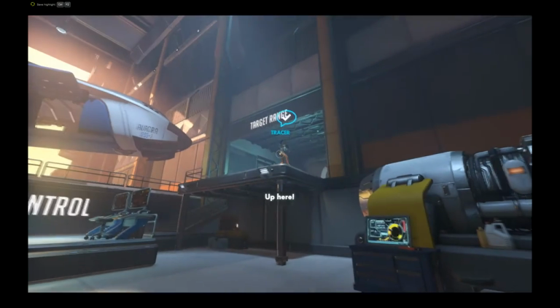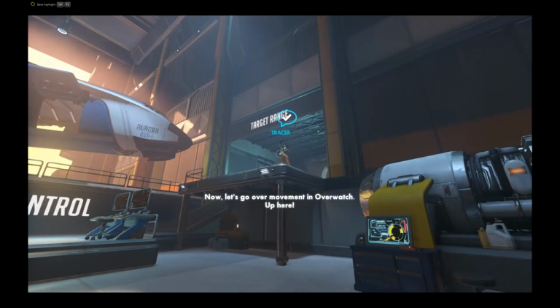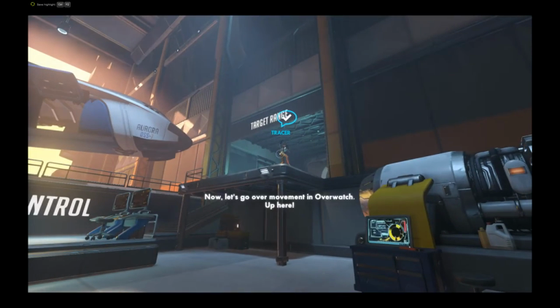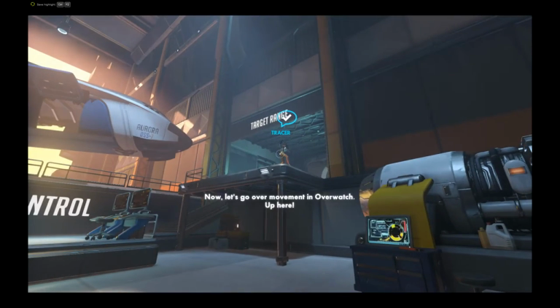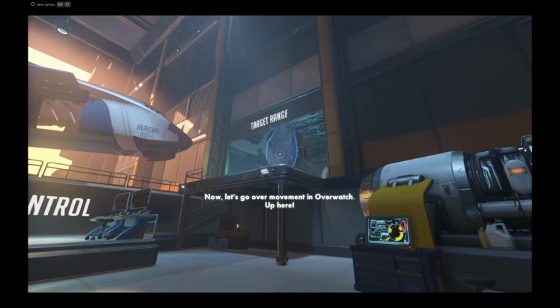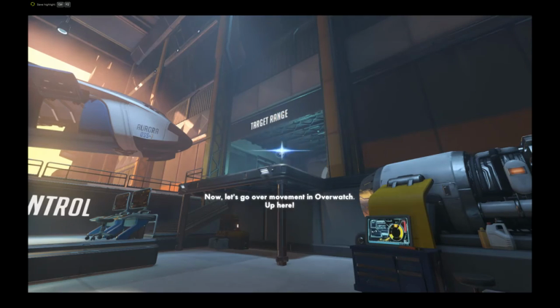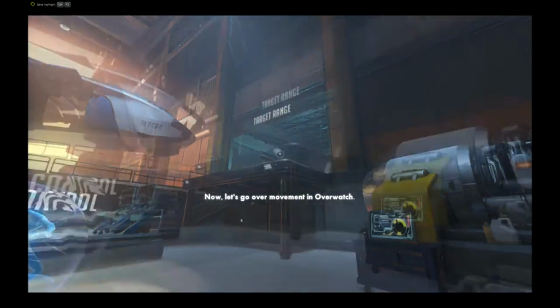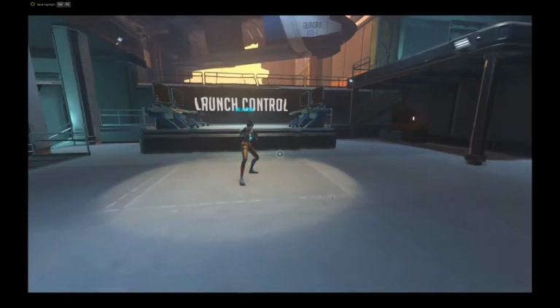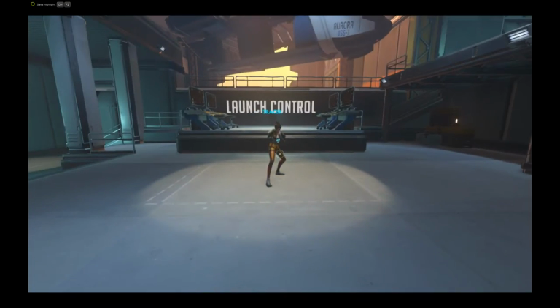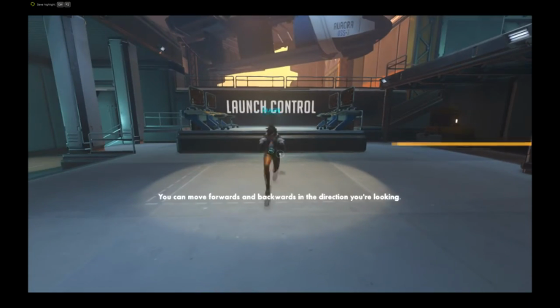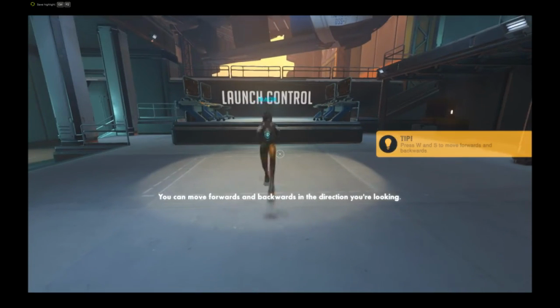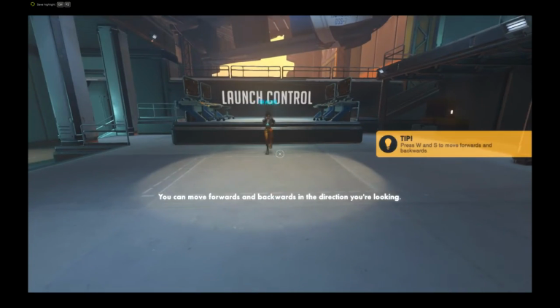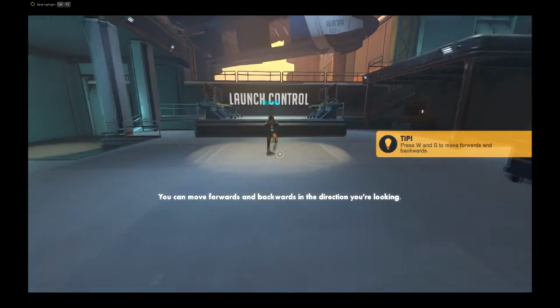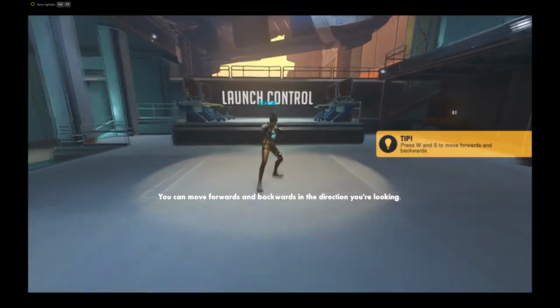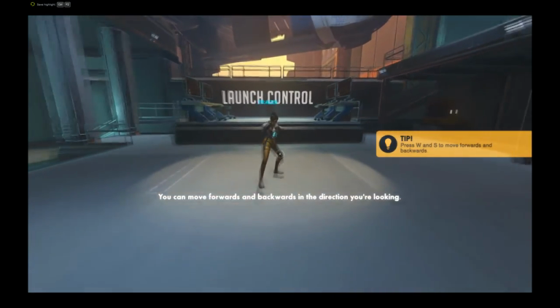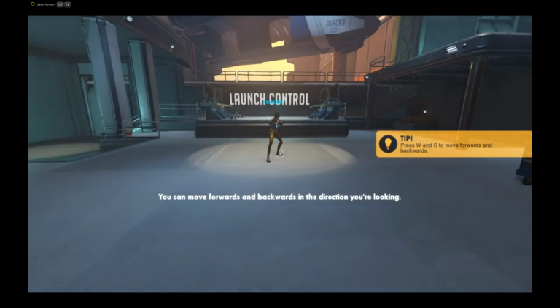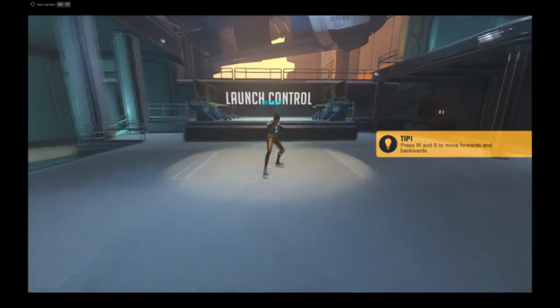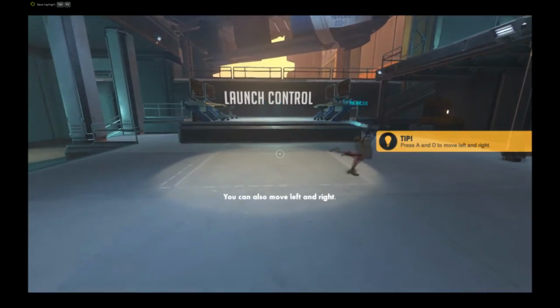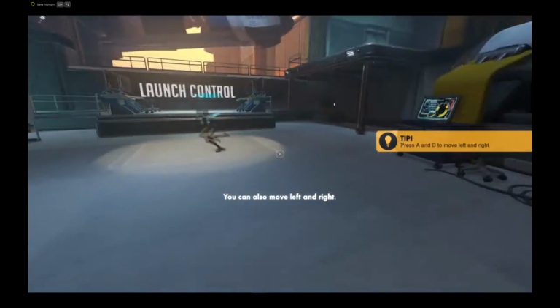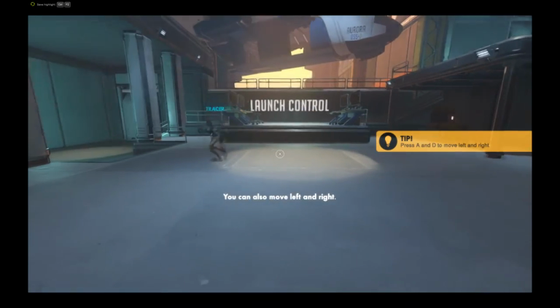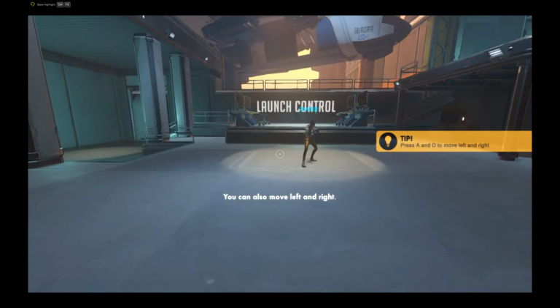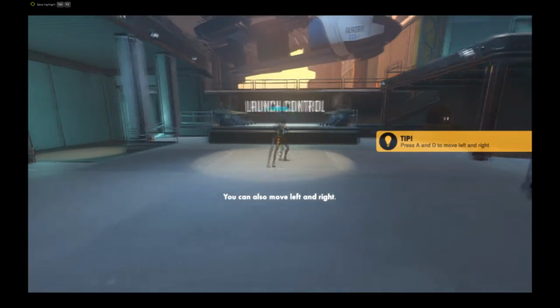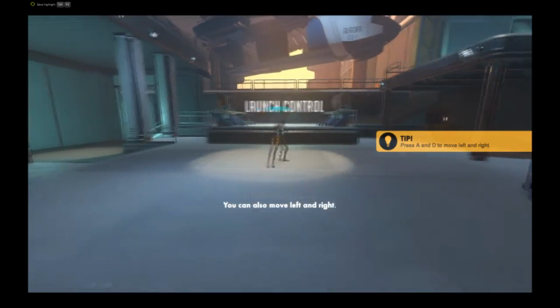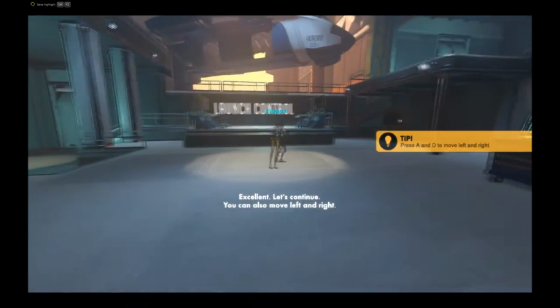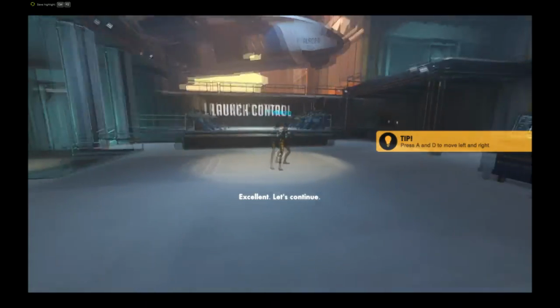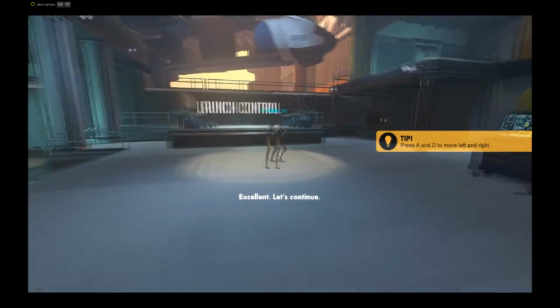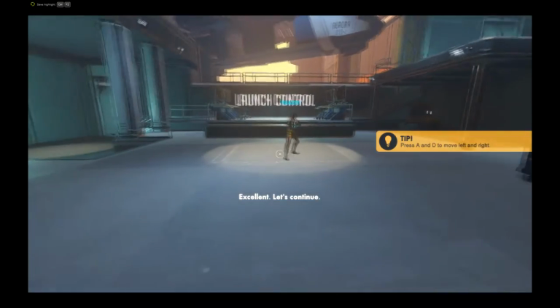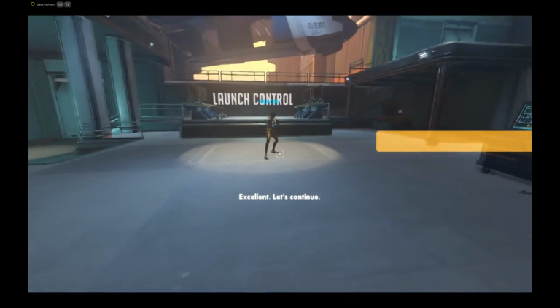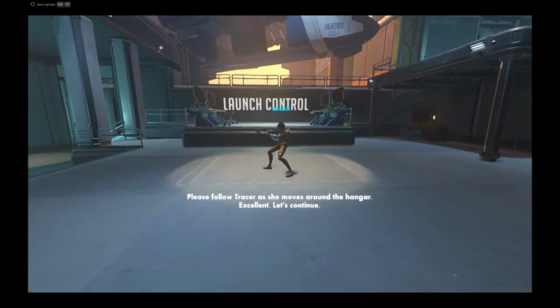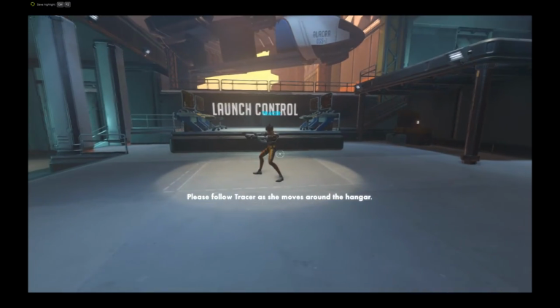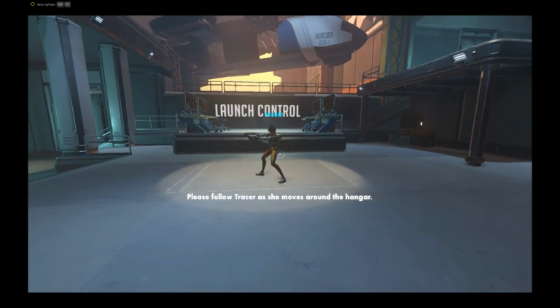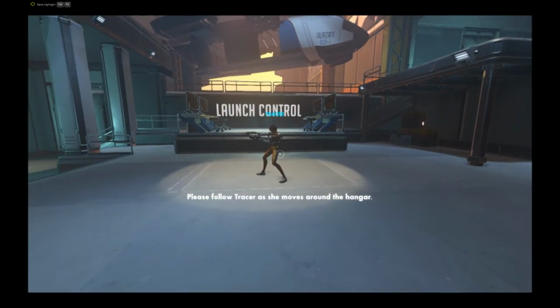Now, let's go over movement in Overwatch. You can move forwards and backwards in the direction you are looking. You can also move left and right. Excellent. Let's continue. Please follow Tracer as she moves around the hangar.